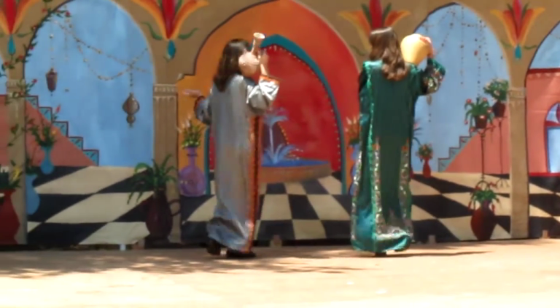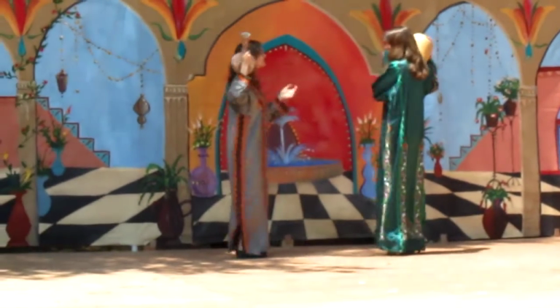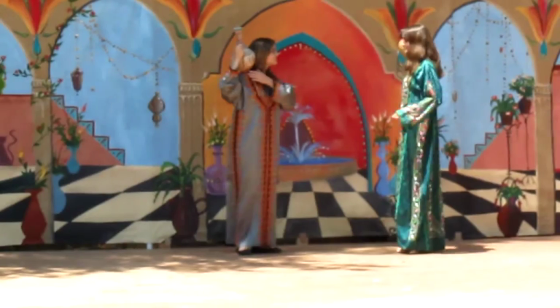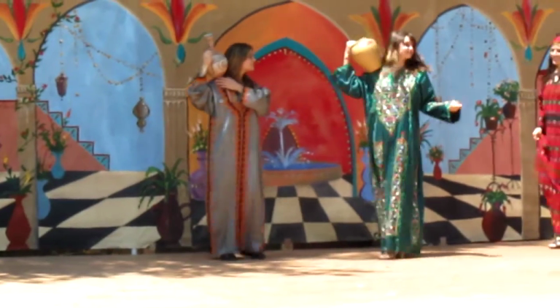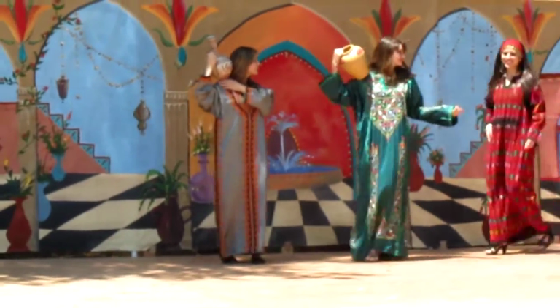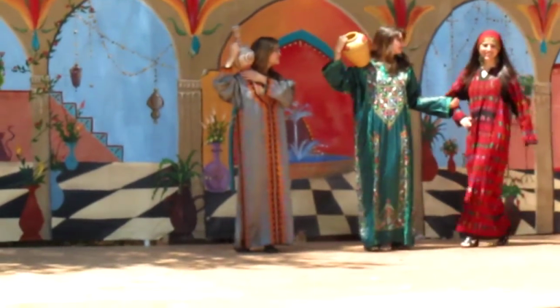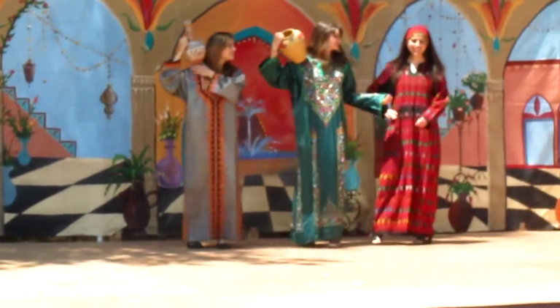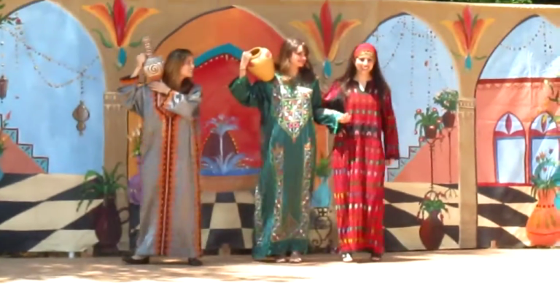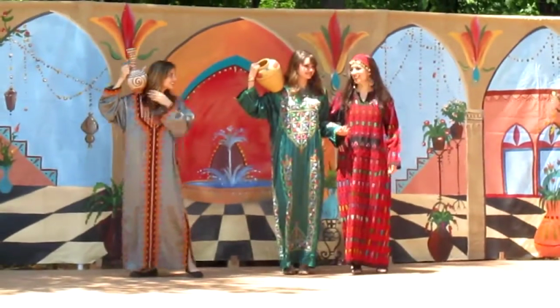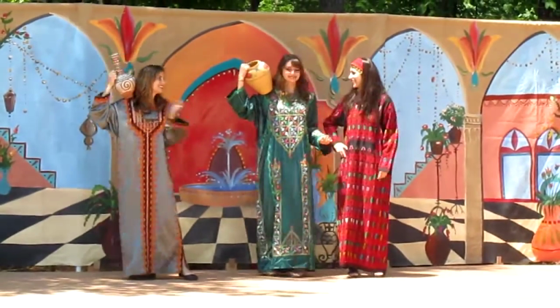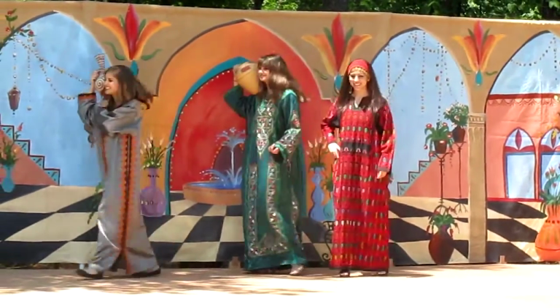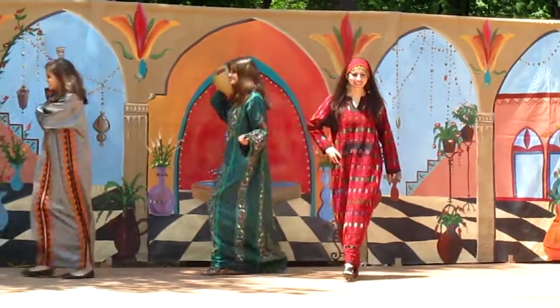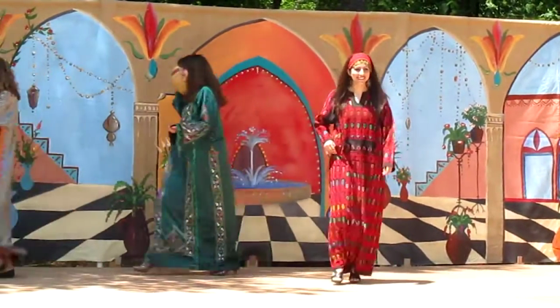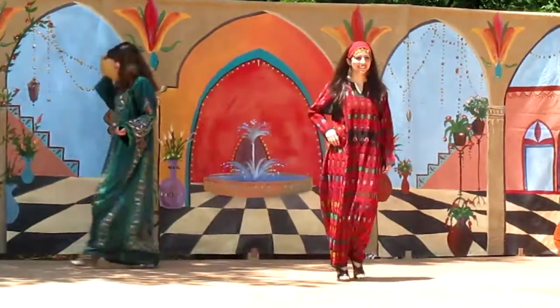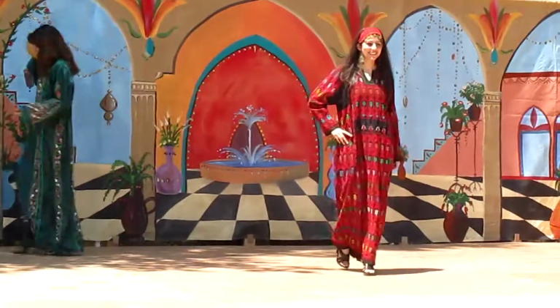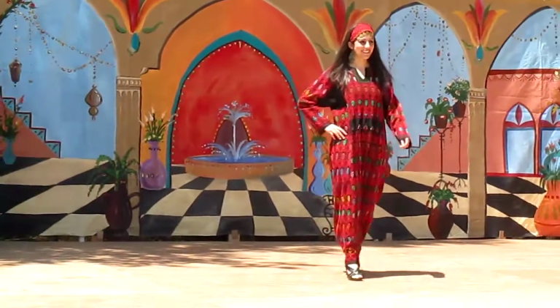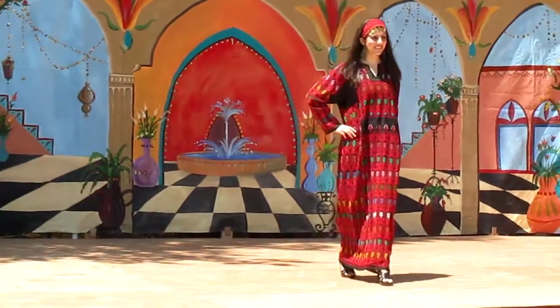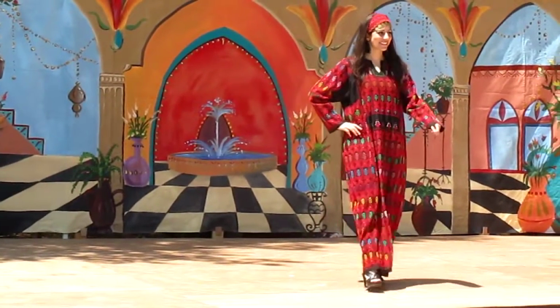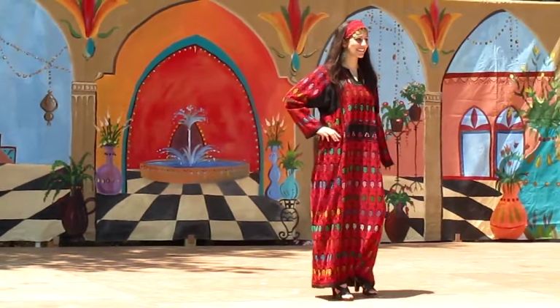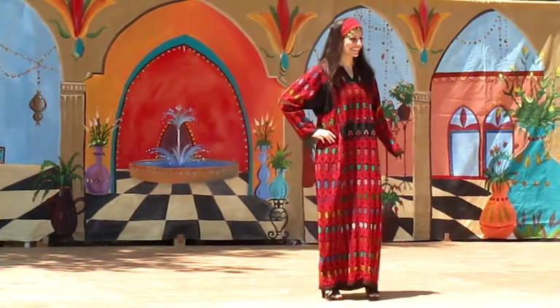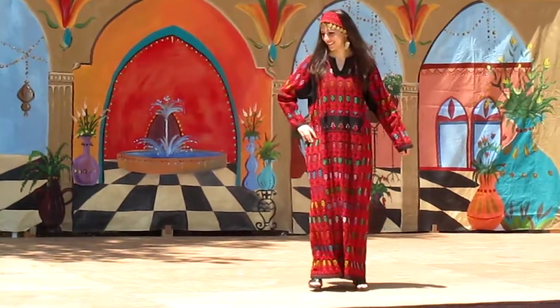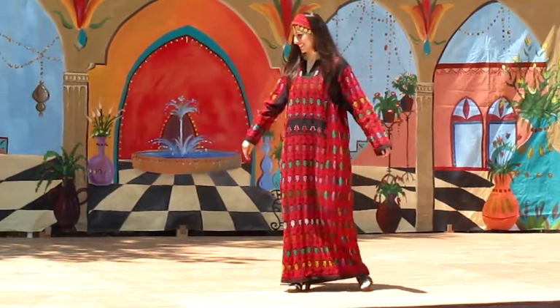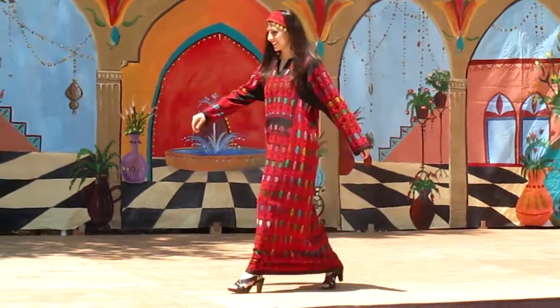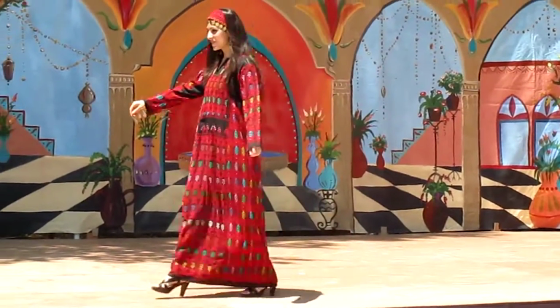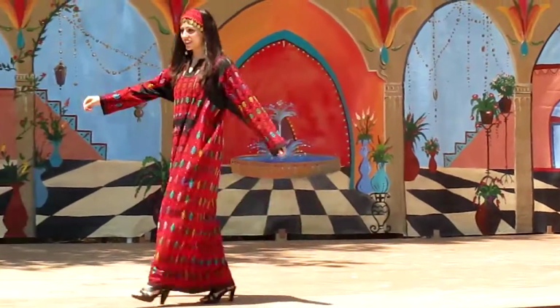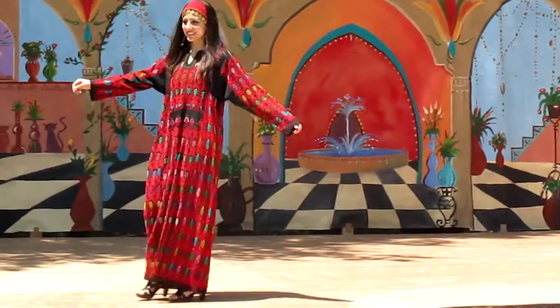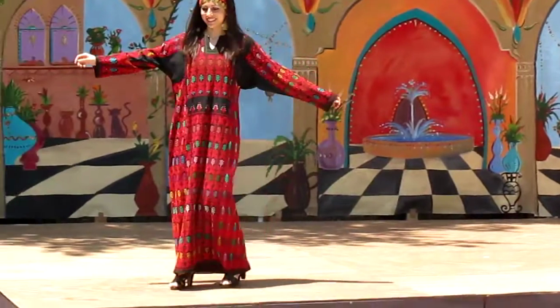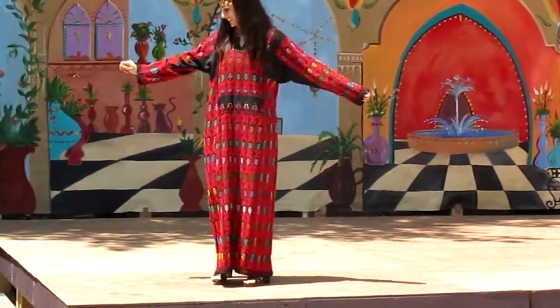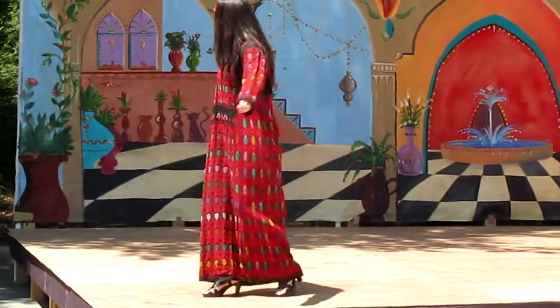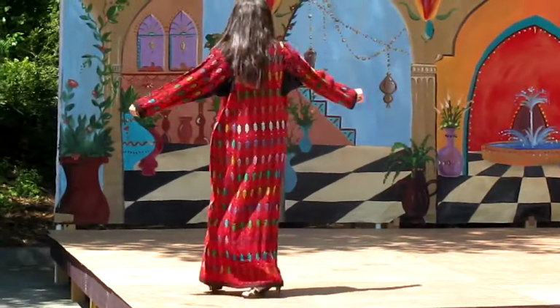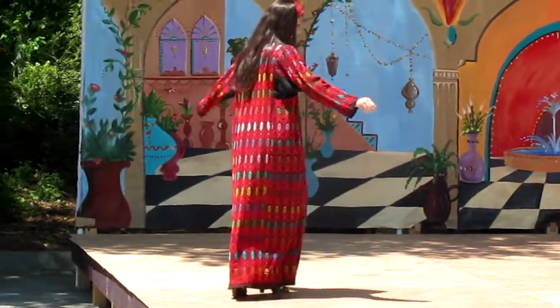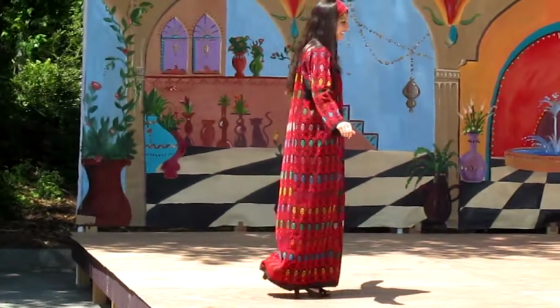From neighboring Palestine, we welcome Farah. The elaborate embroidered dress, with its intricately designed silk-stitched panels in the front and on the sleeves, are hallmarks of the Palestinian costume for centuries.